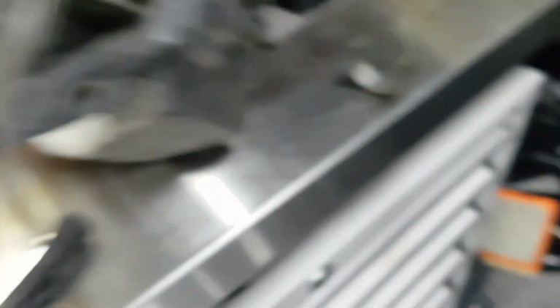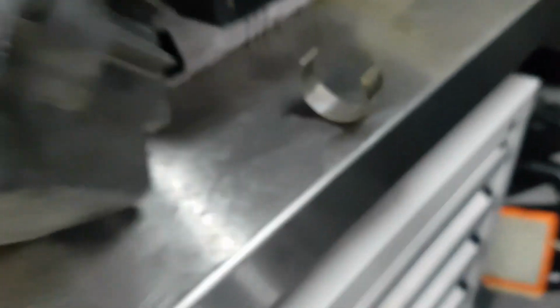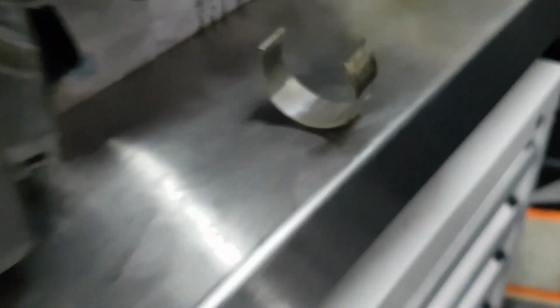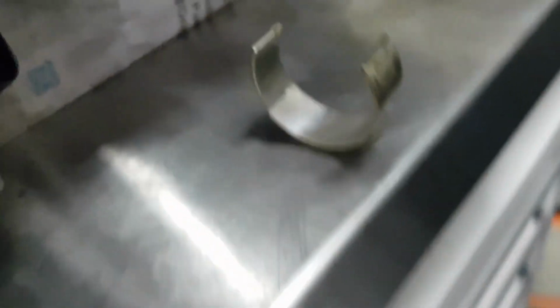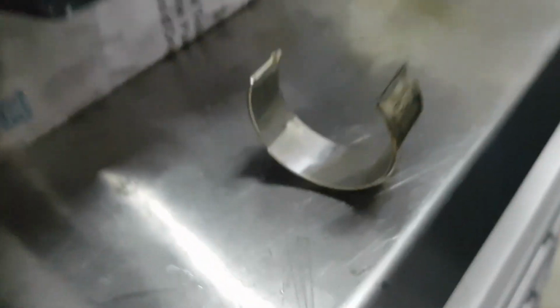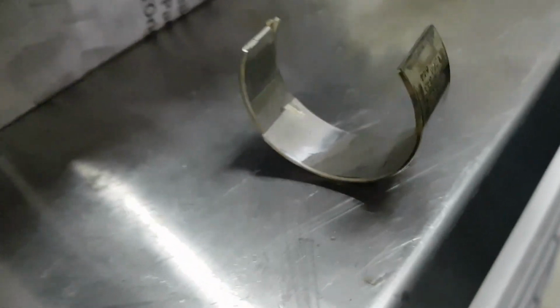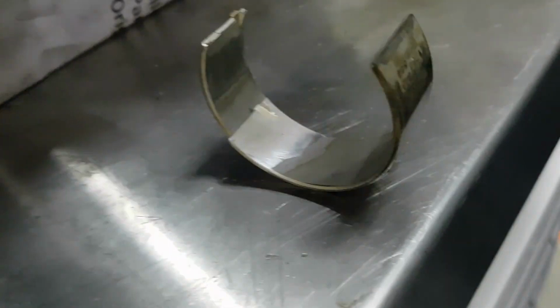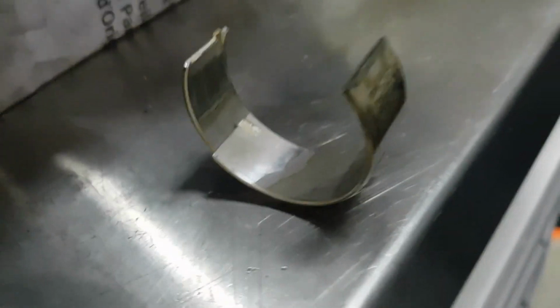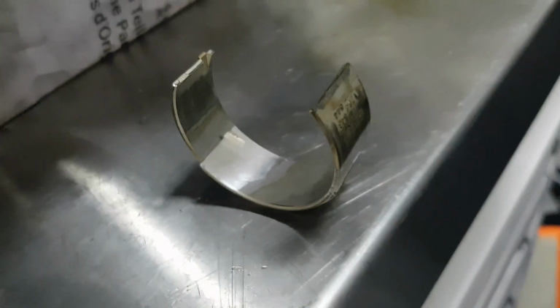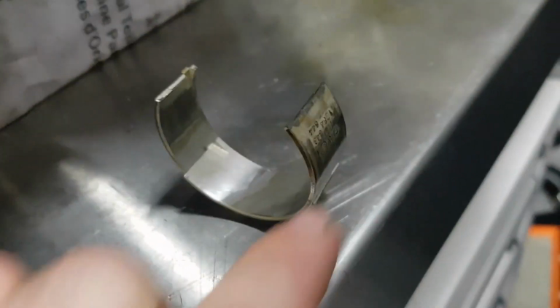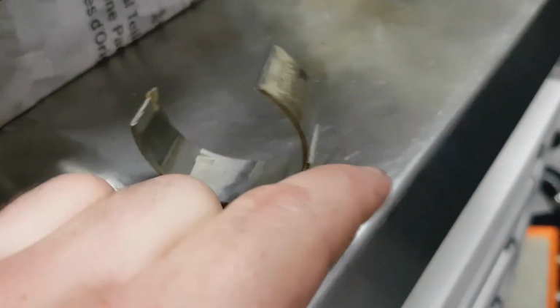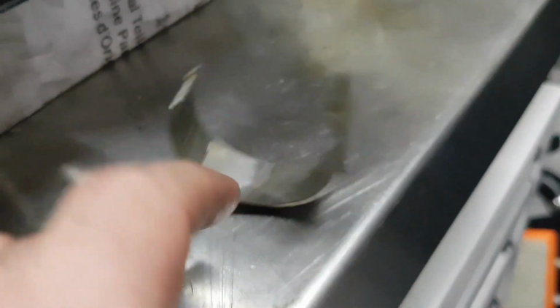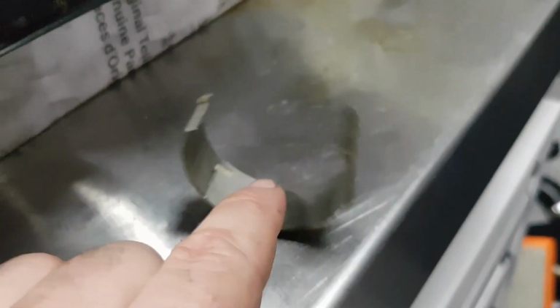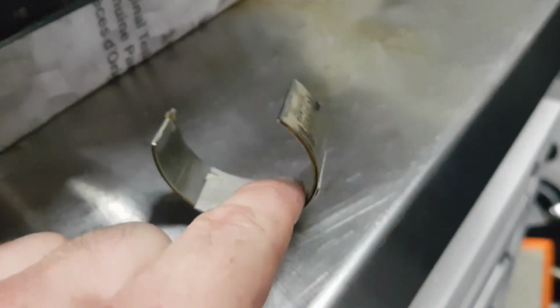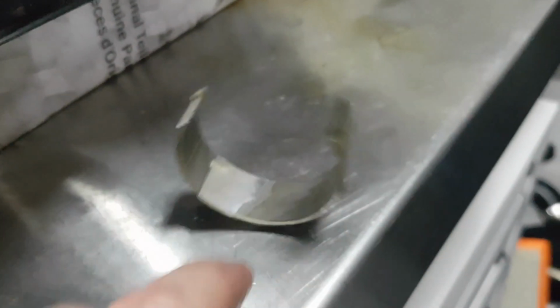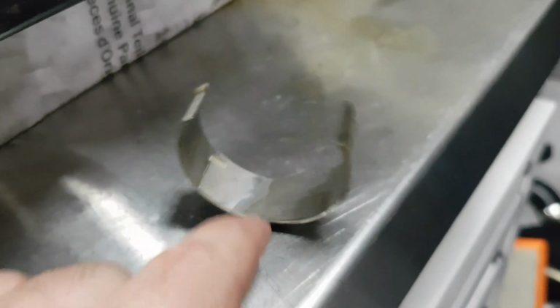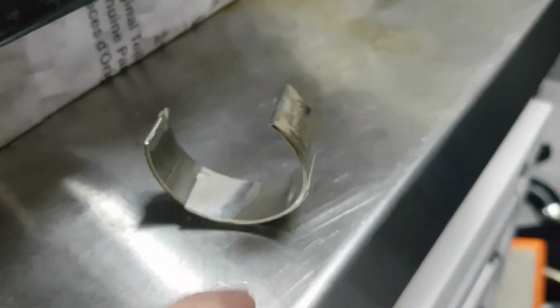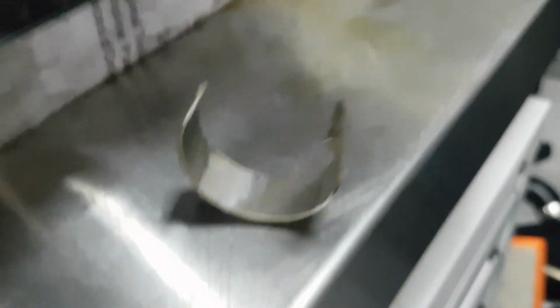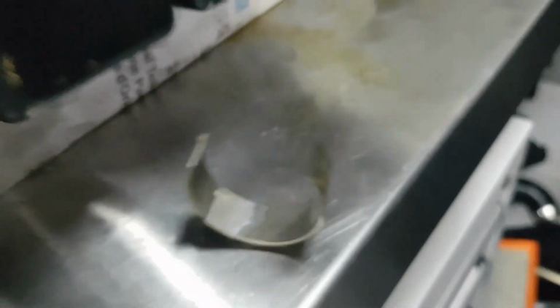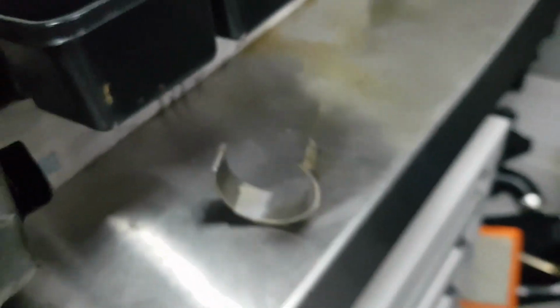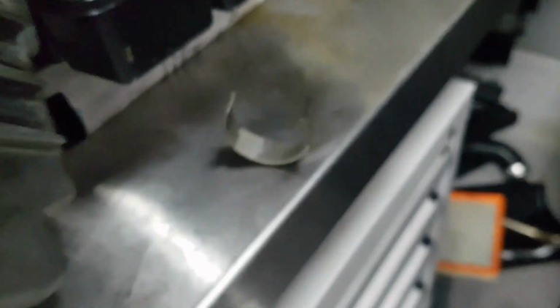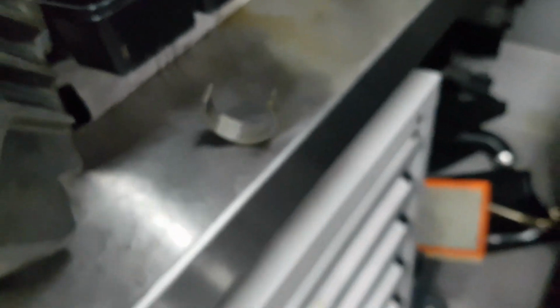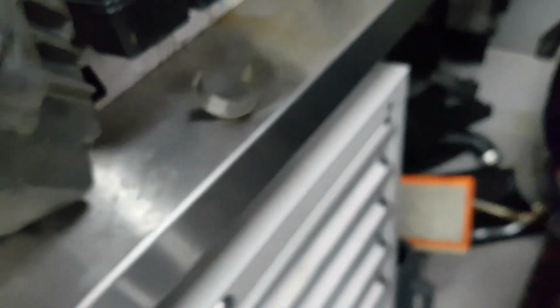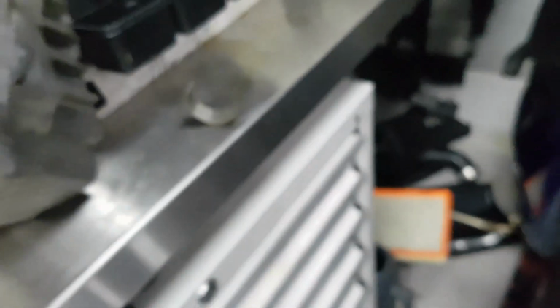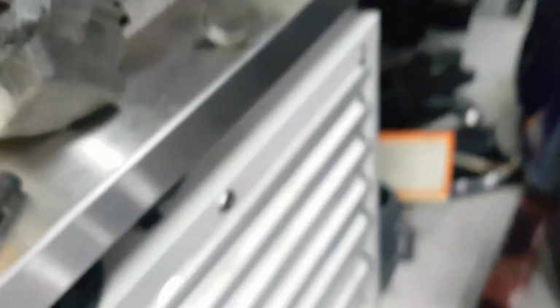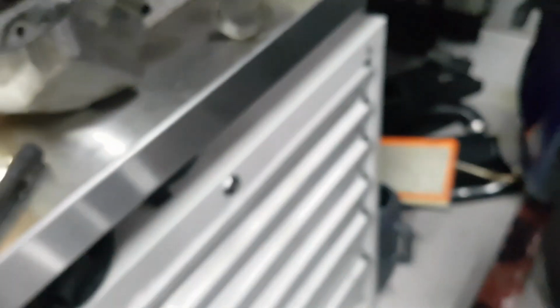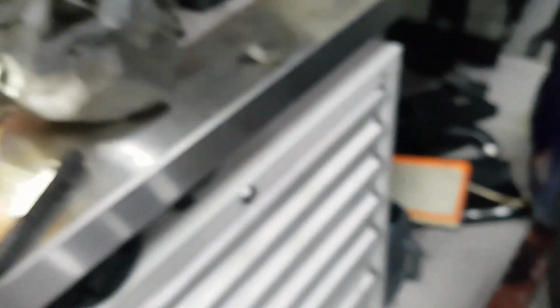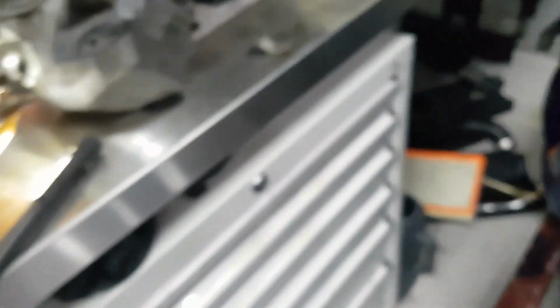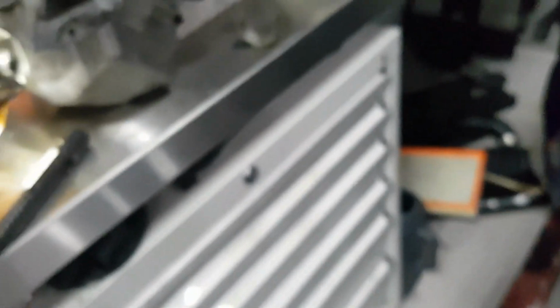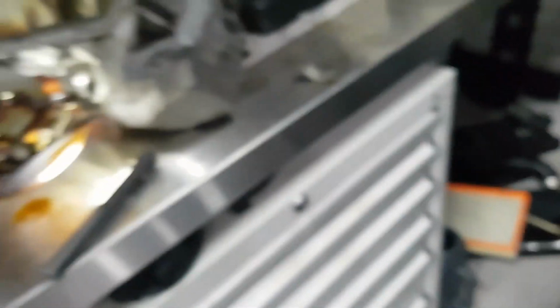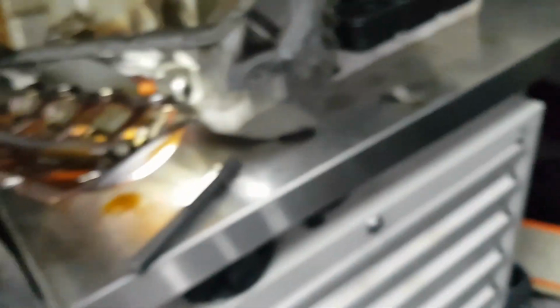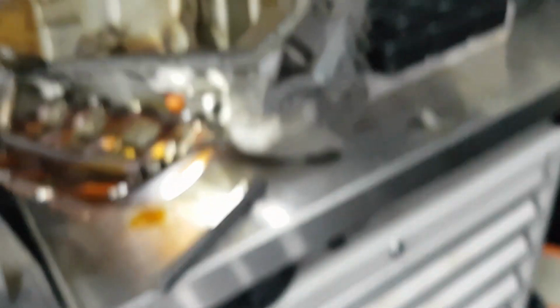We're losing our oil pressure through the sides of the bearings — out the side, past the journal and the bearing. And that's our low oil pressure problem.